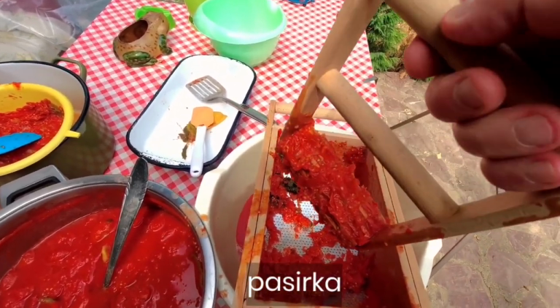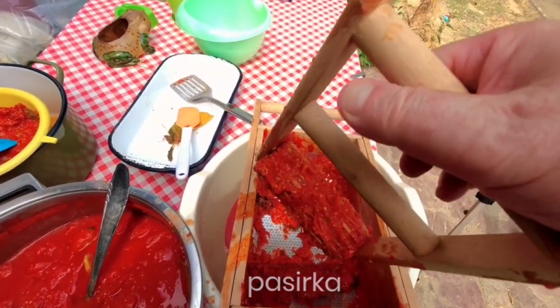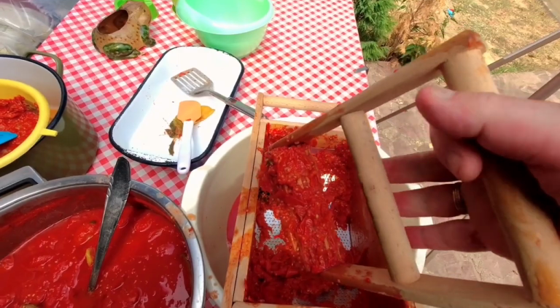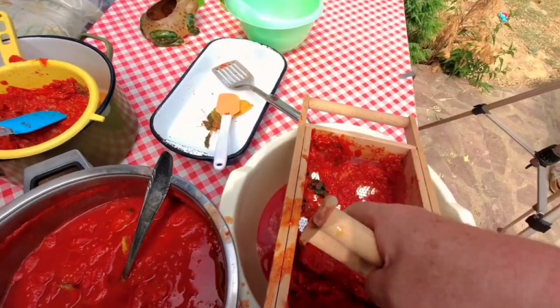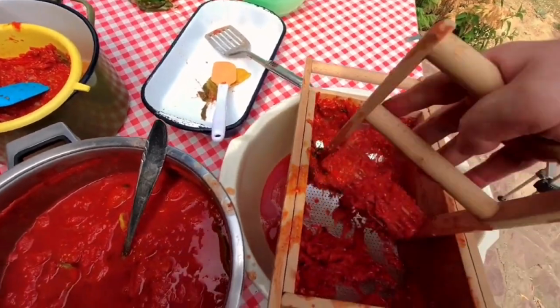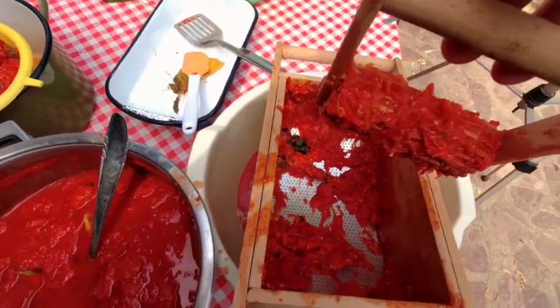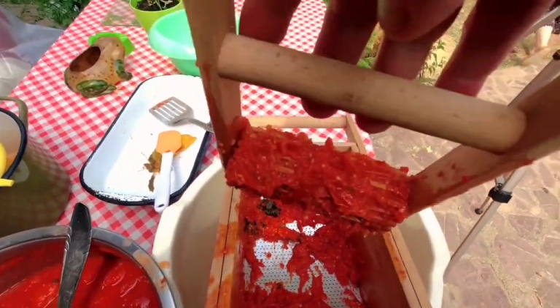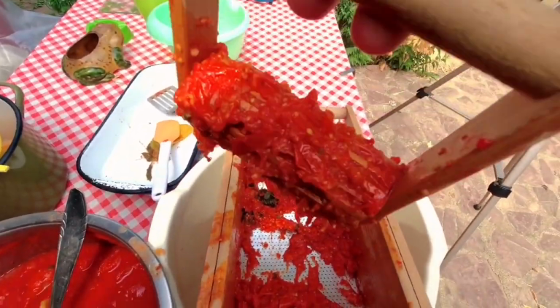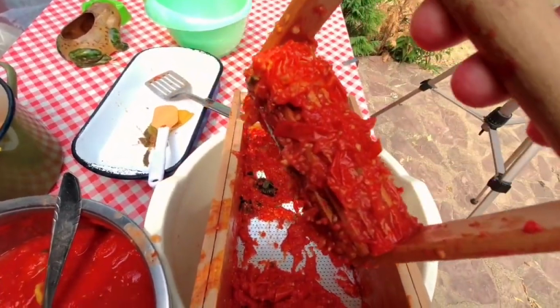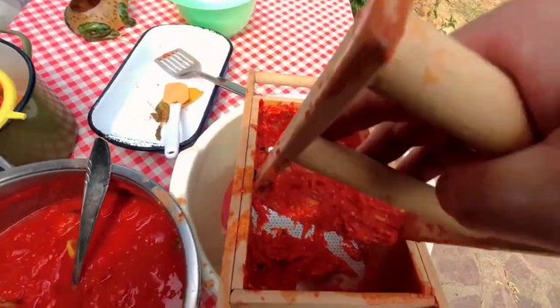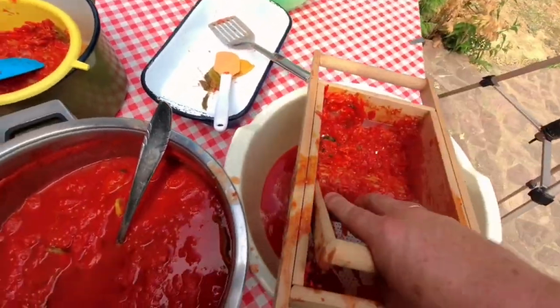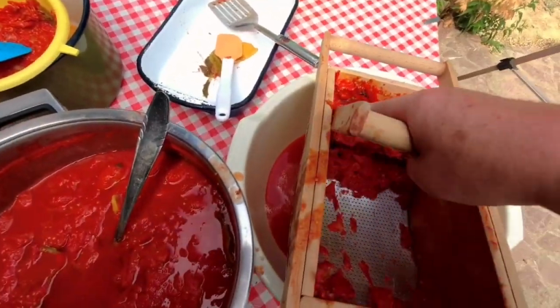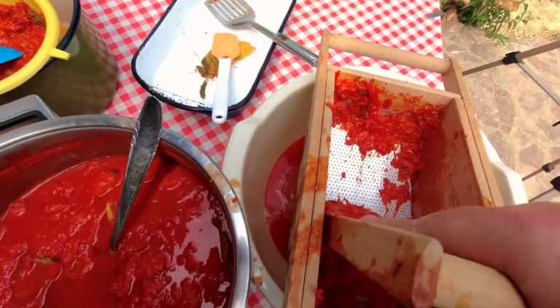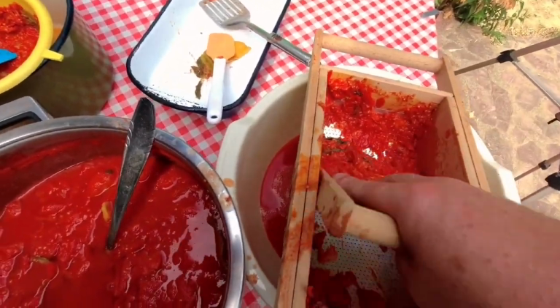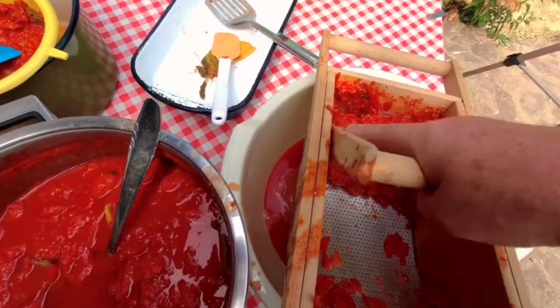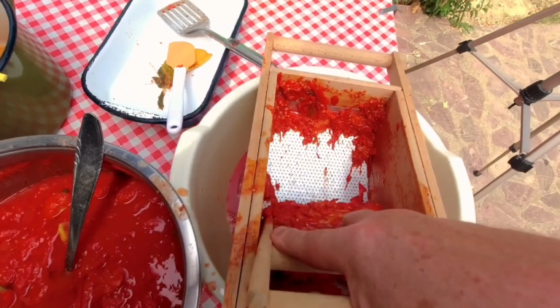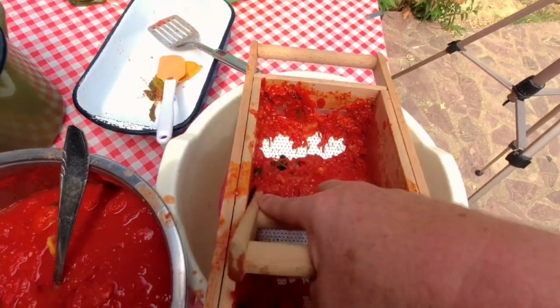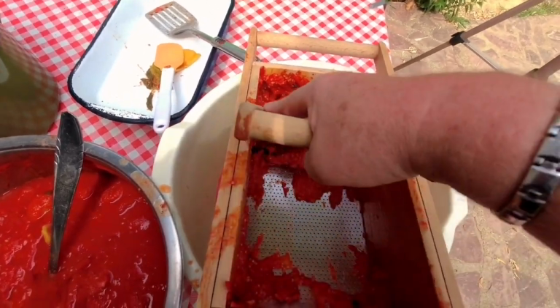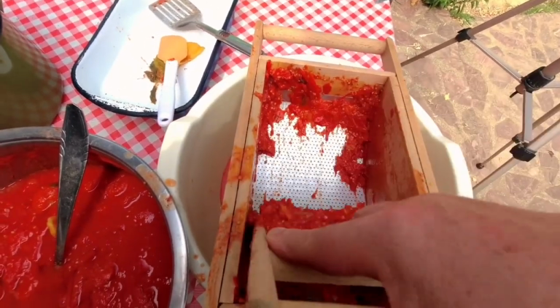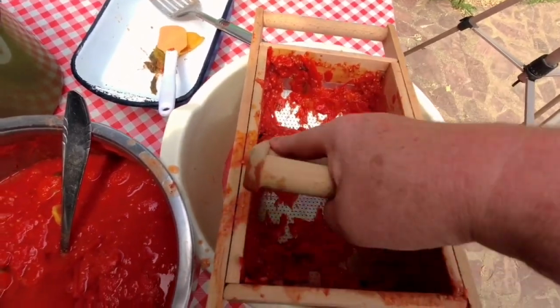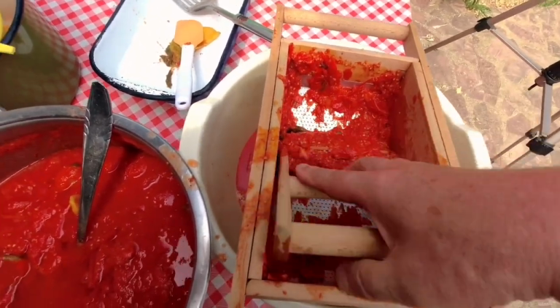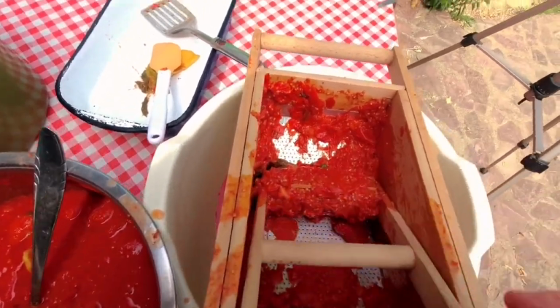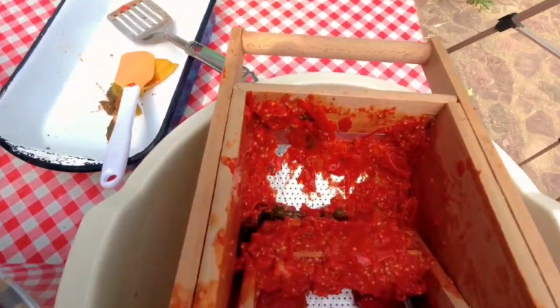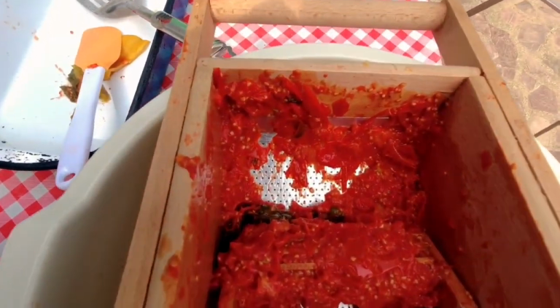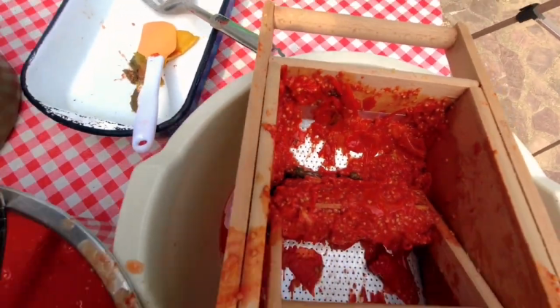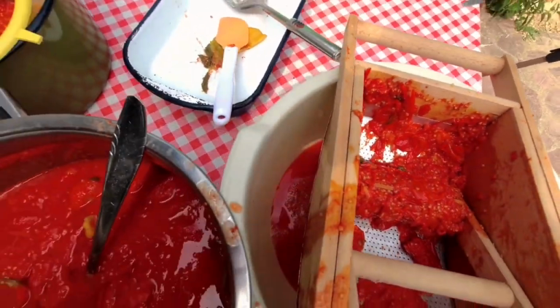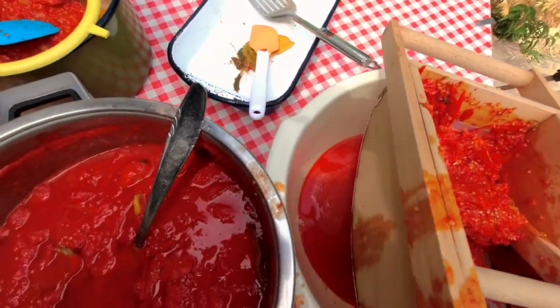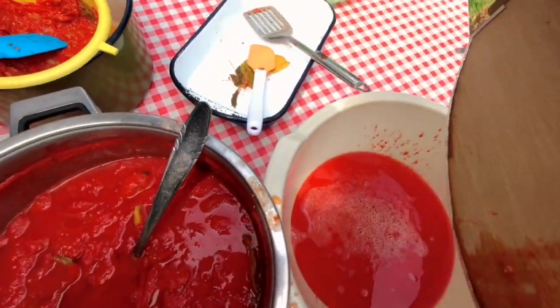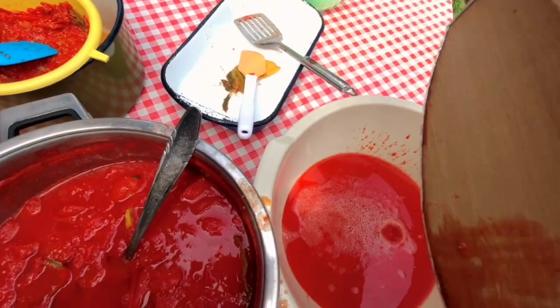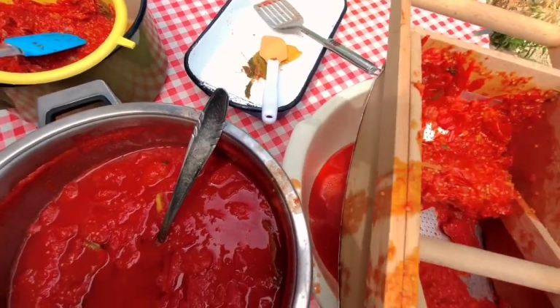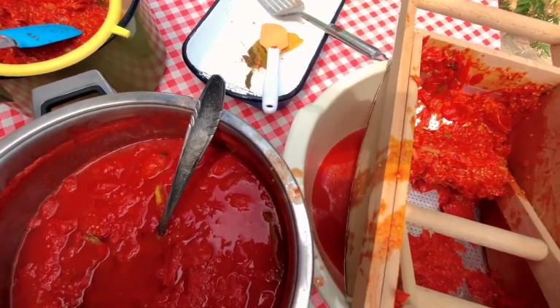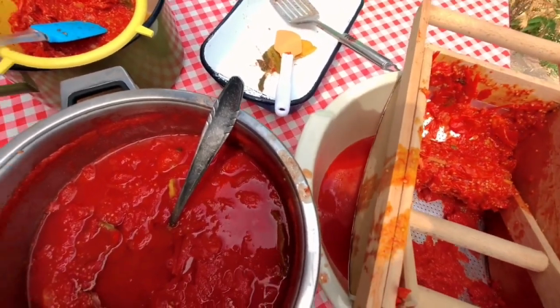So this is wooden, it has a wheel — do you see the wheel? All you do is keep pressing through the grid at the bottom, so all you get is juice out of there.